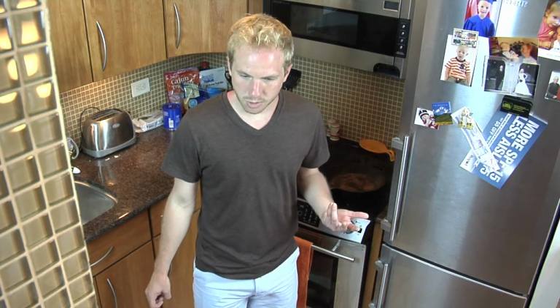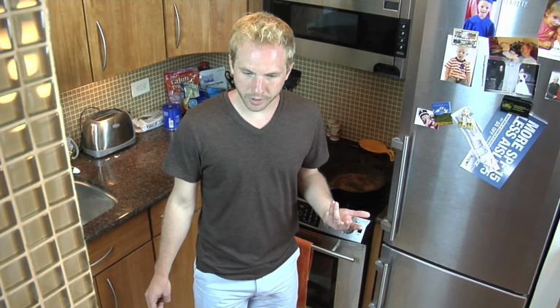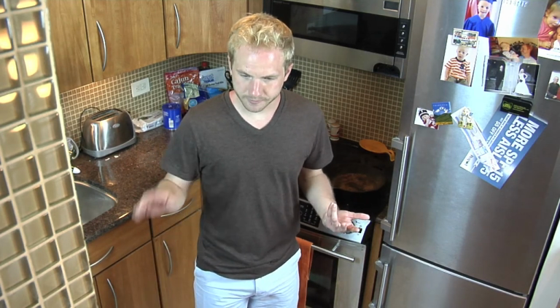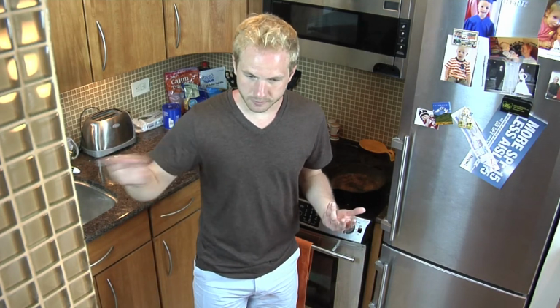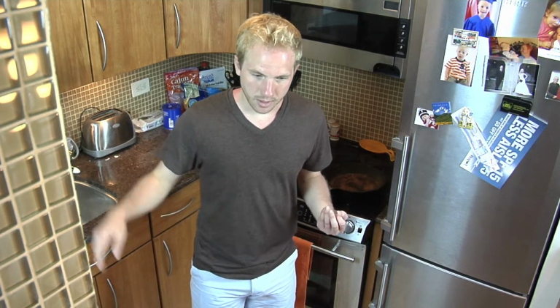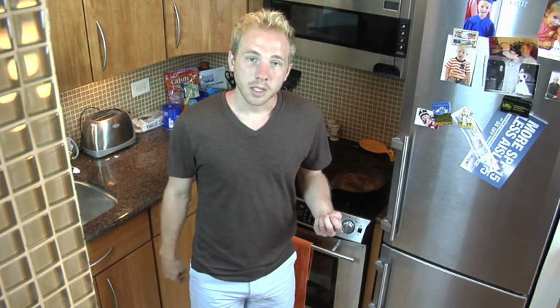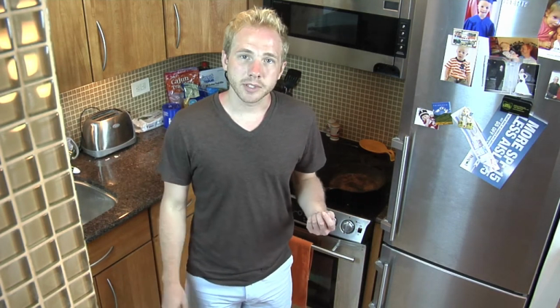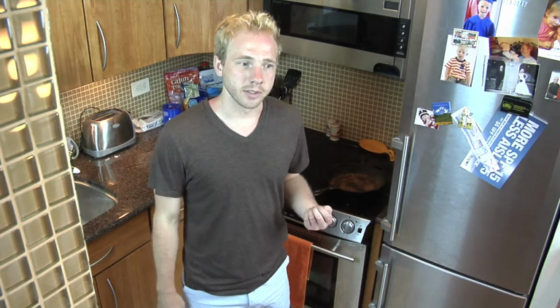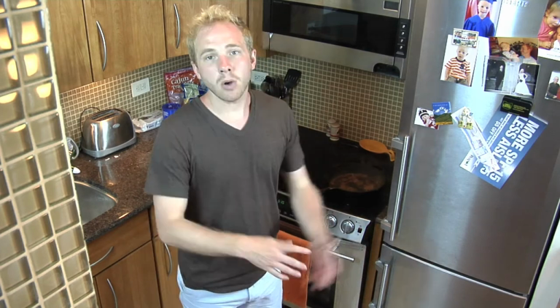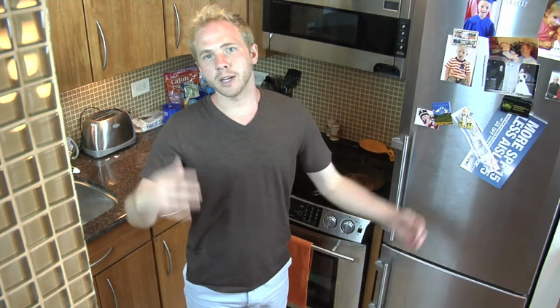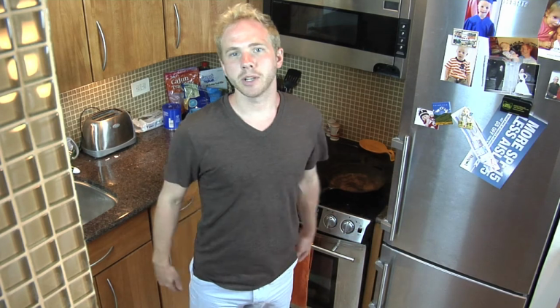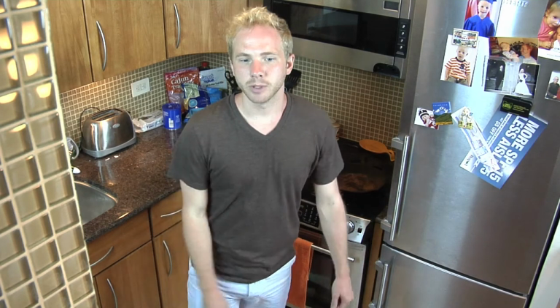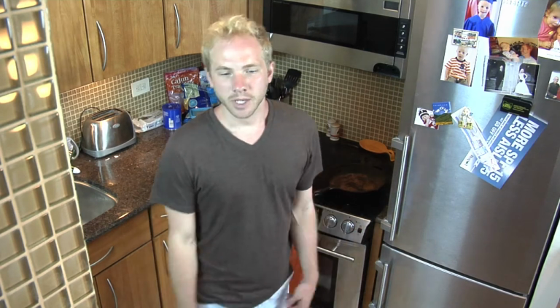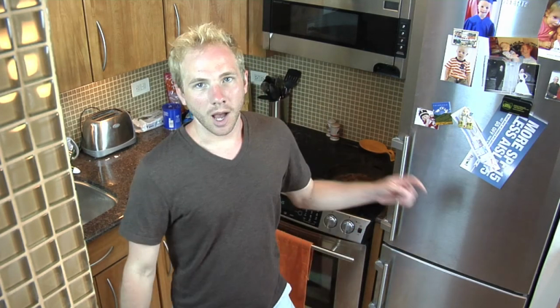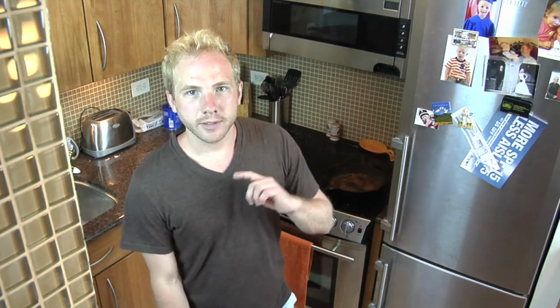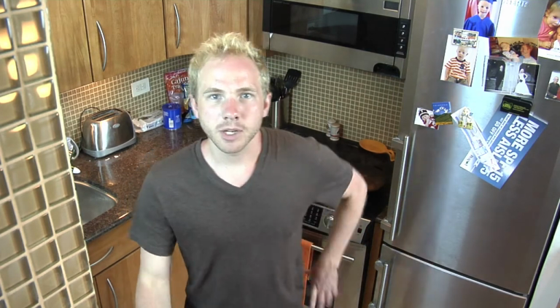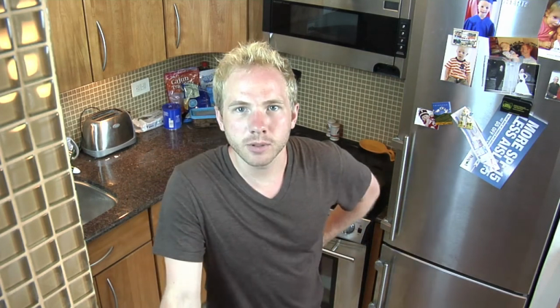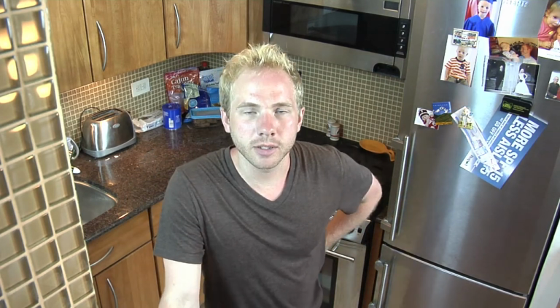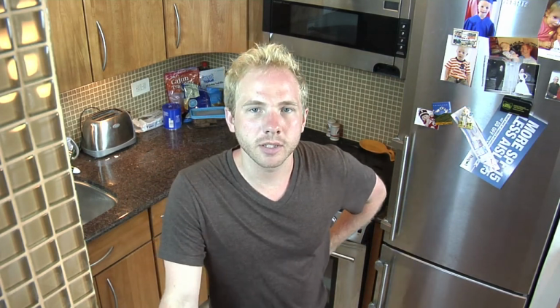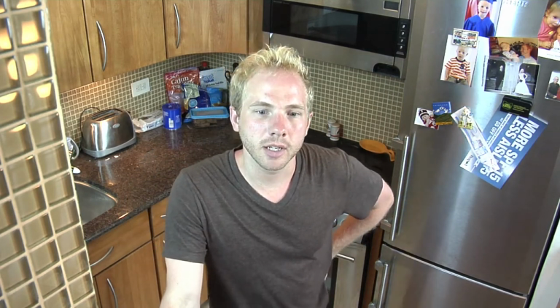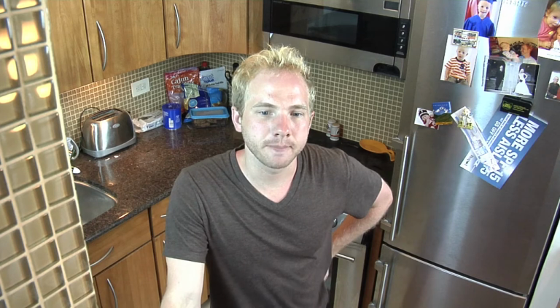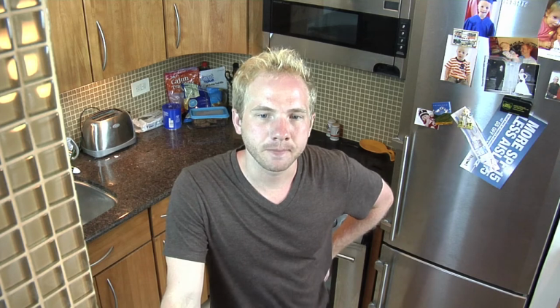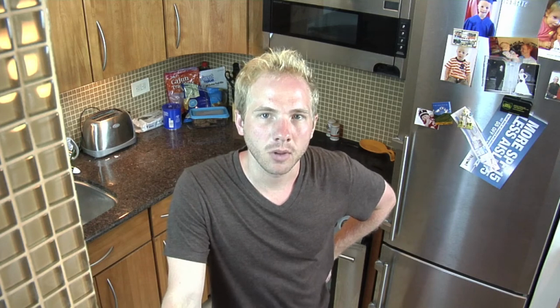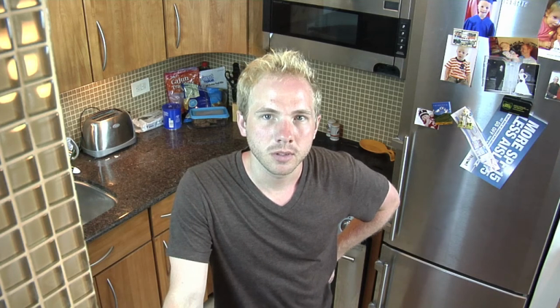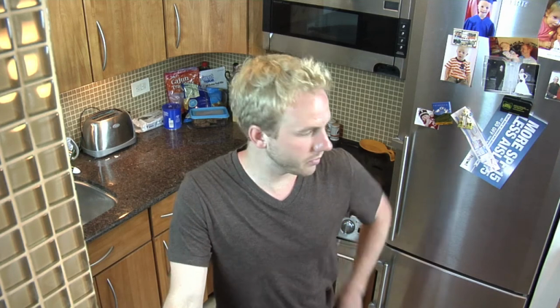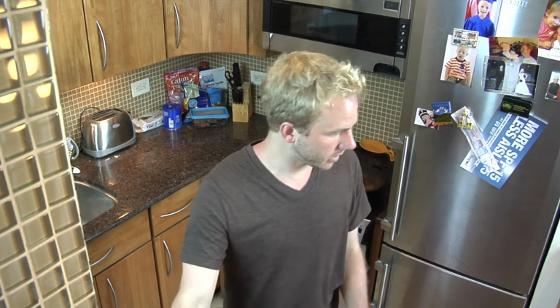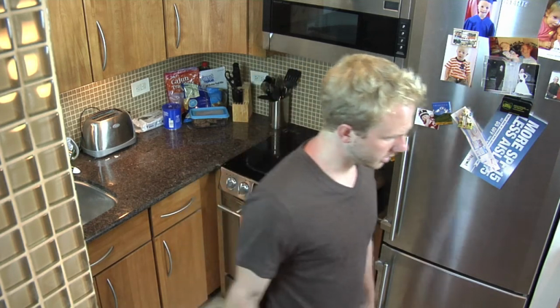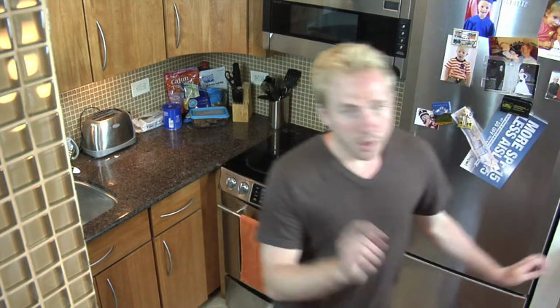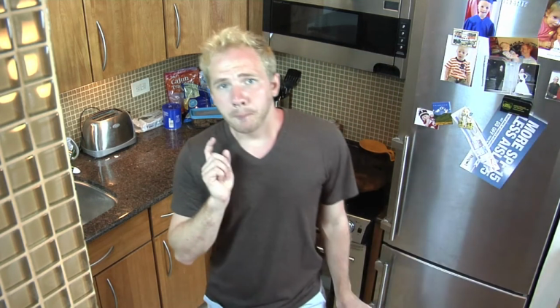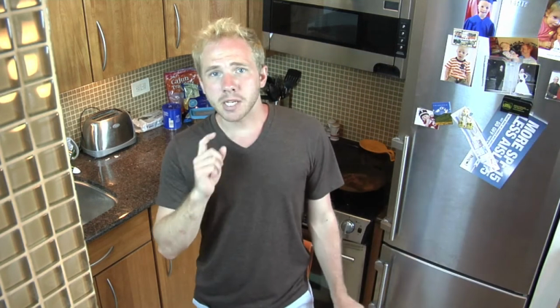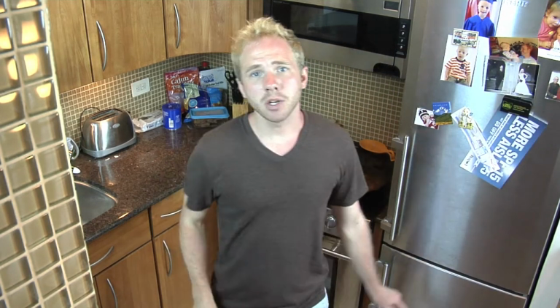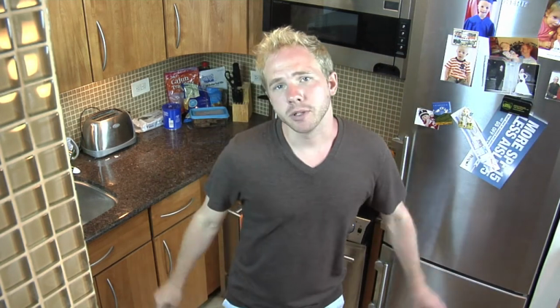Train of thought. Left the station. Oh yeah, I'm cooking for you. Today I'm gonna show you how to cook... what the f*** are they called?